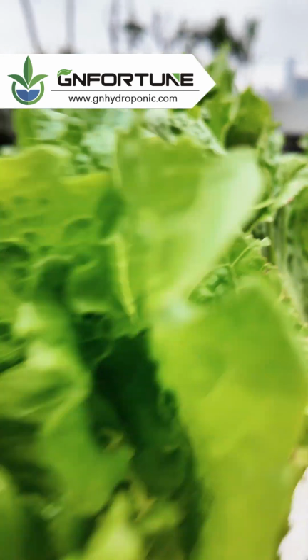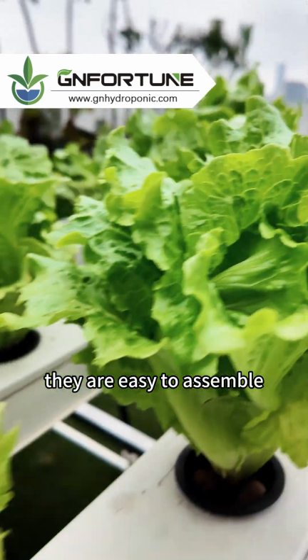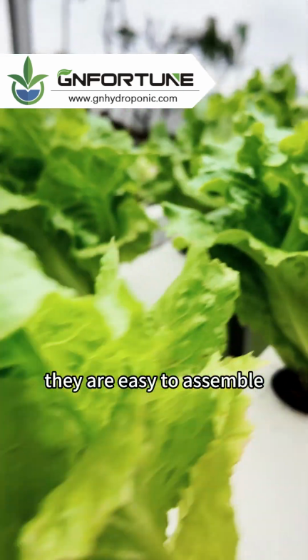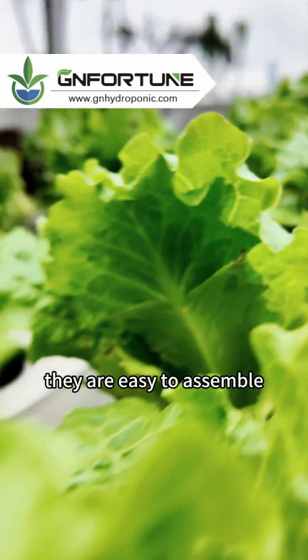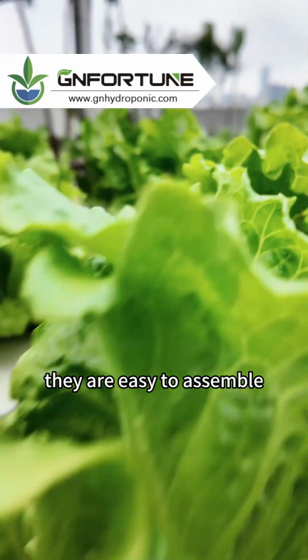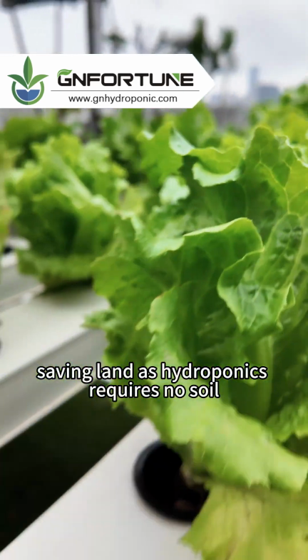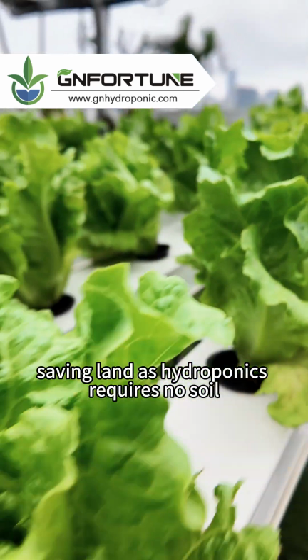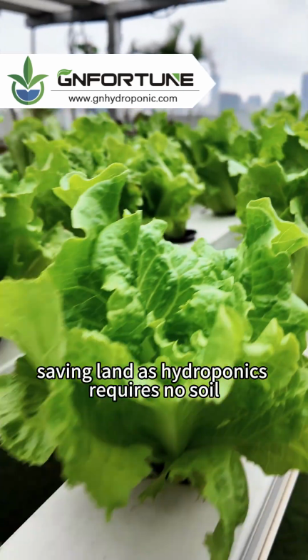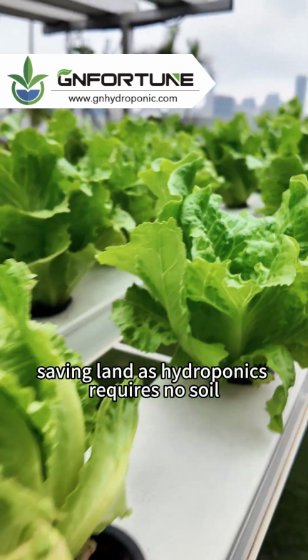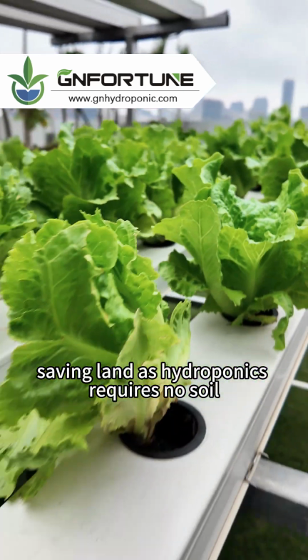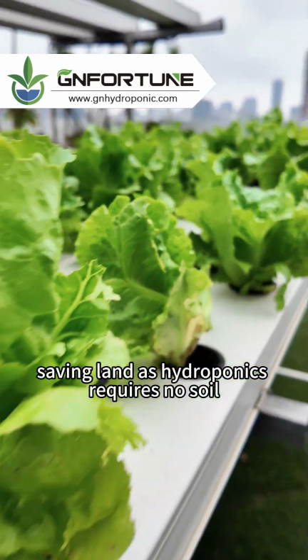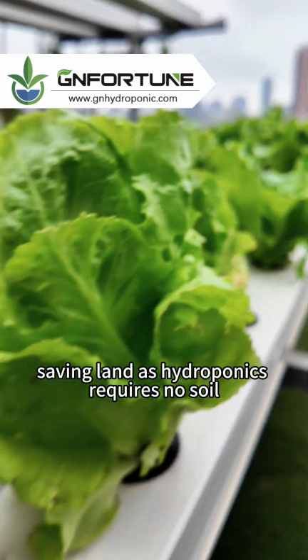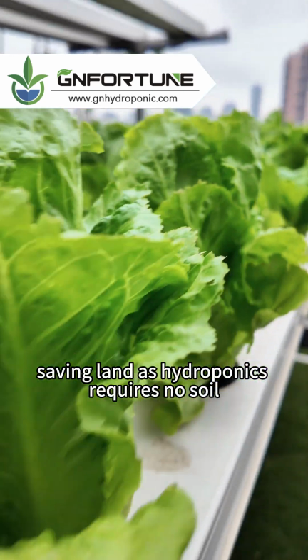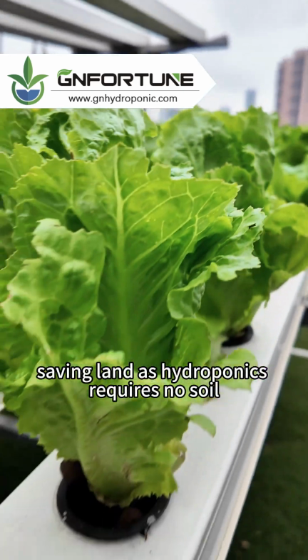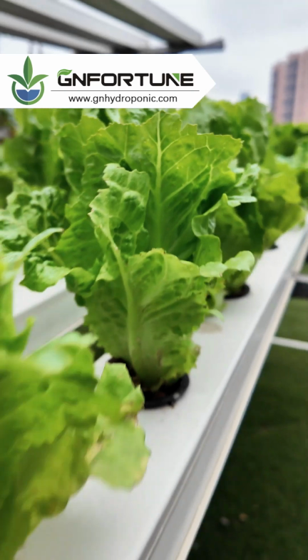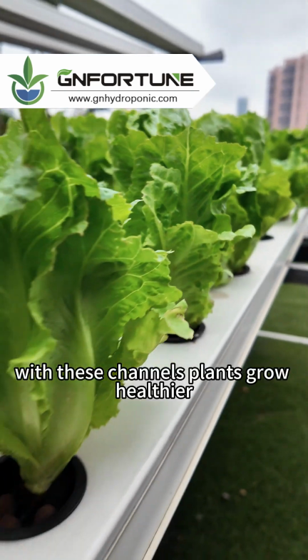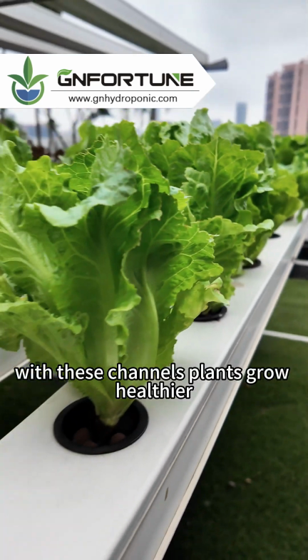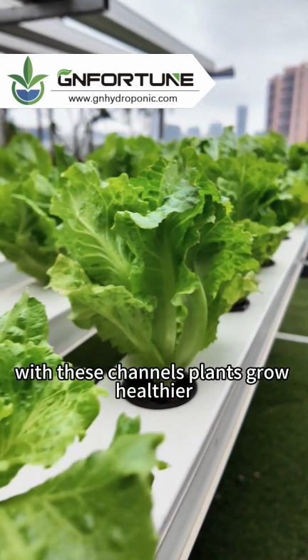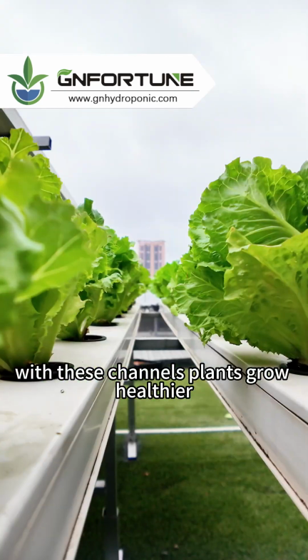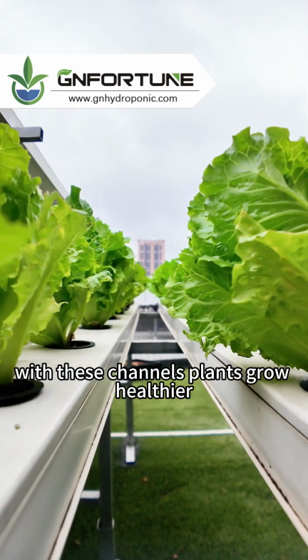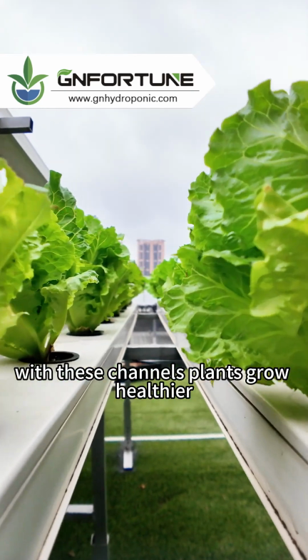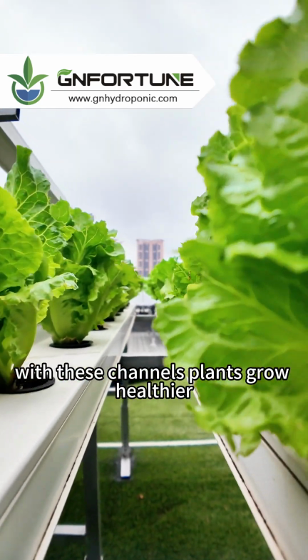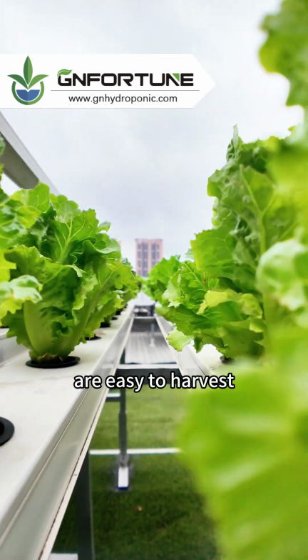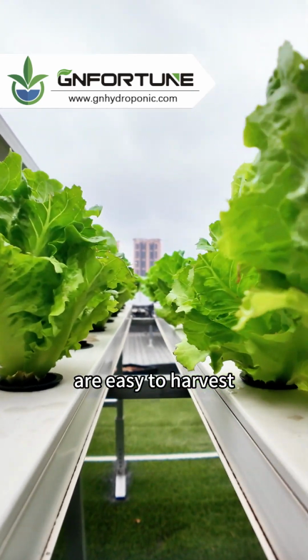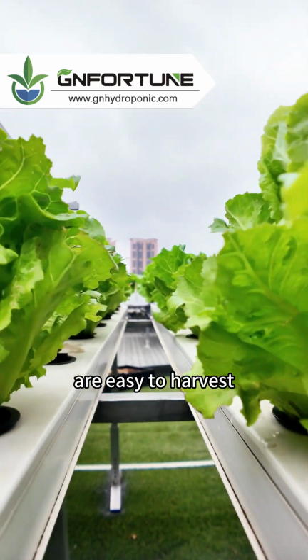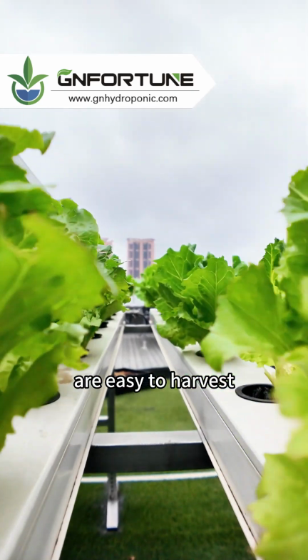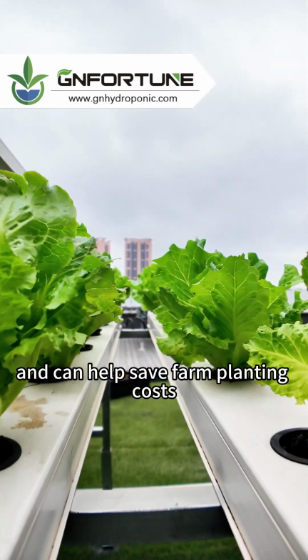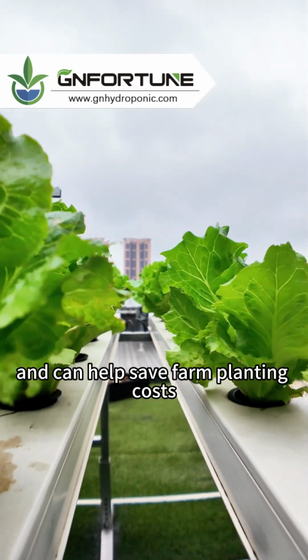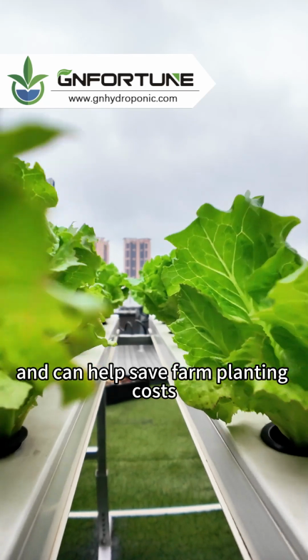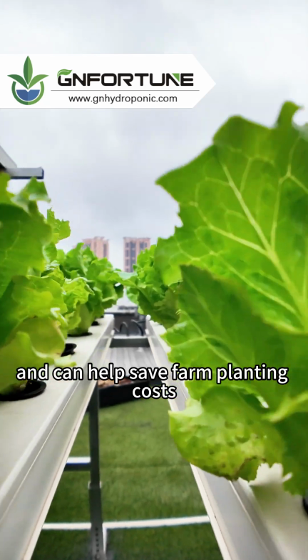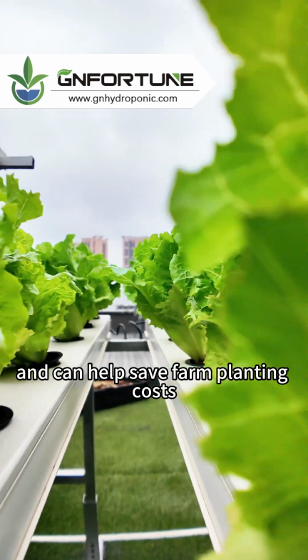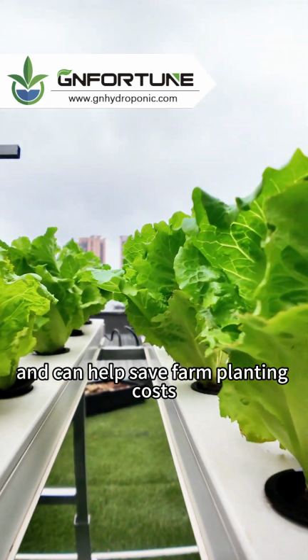They are easy to assemble, saving land as hydroponics requires no soil. With these channels, plants grow healthier, are easy to harvest, and can help save farm planting costs.